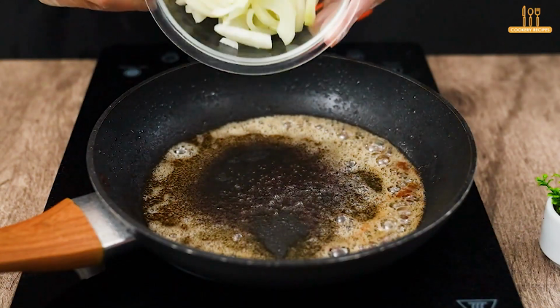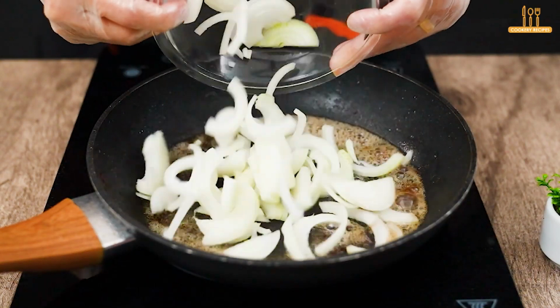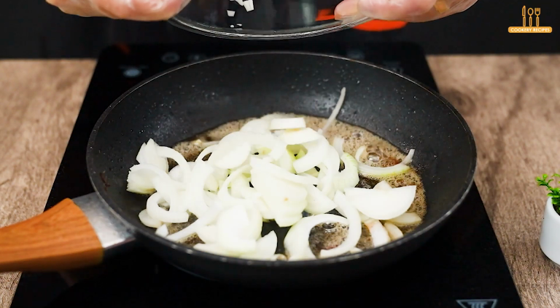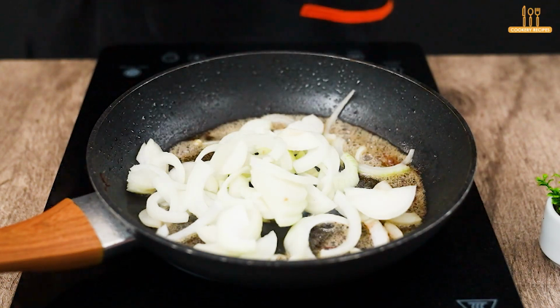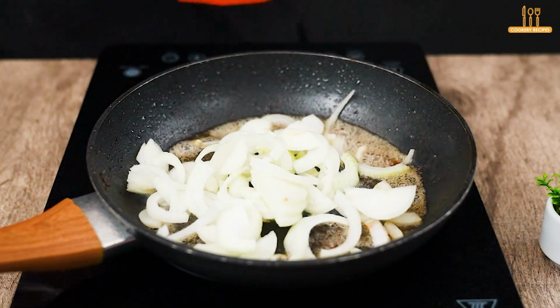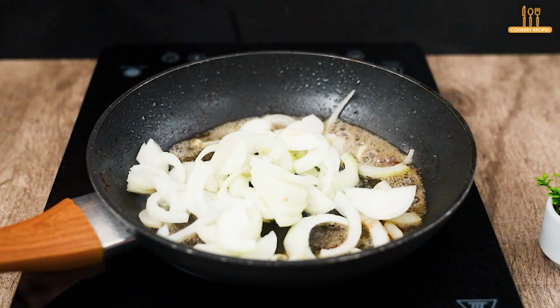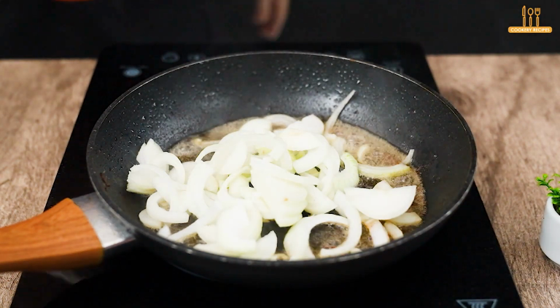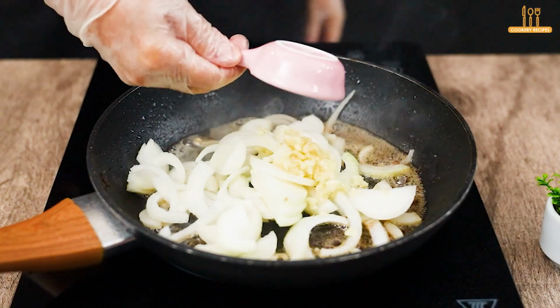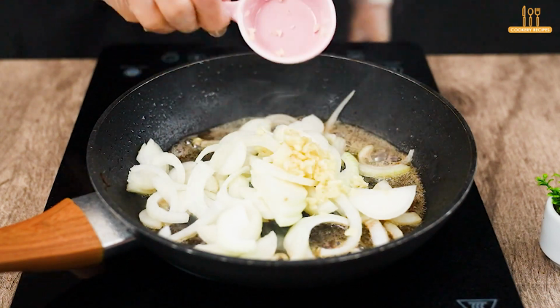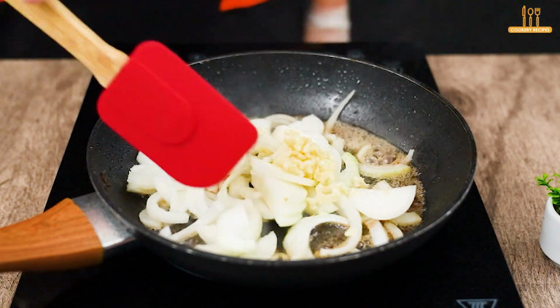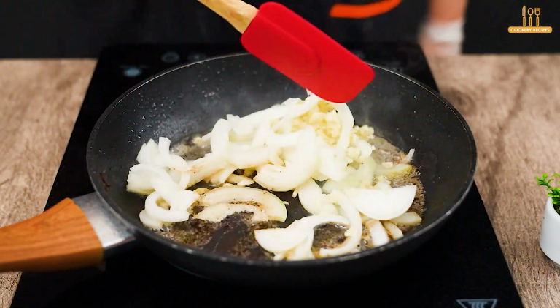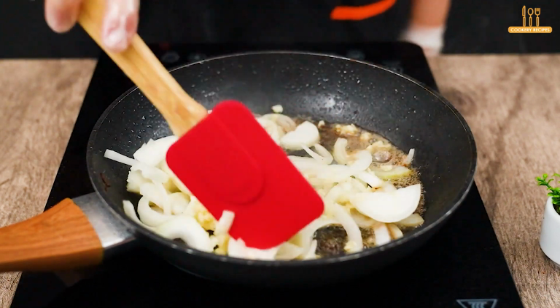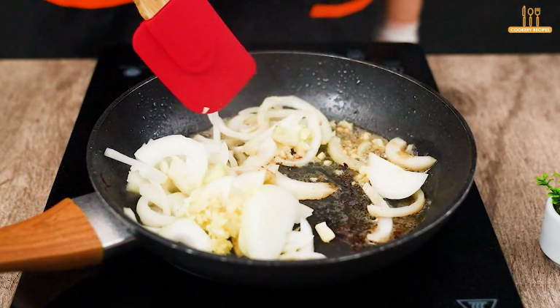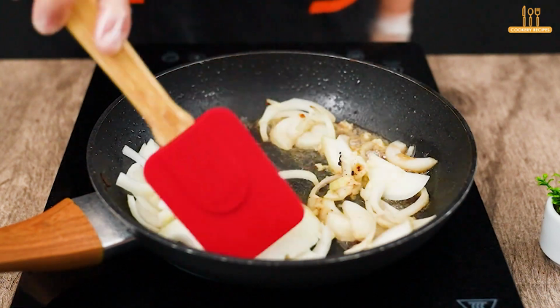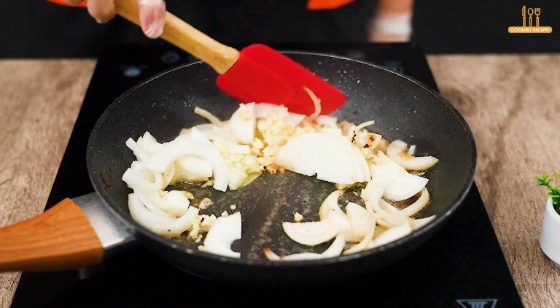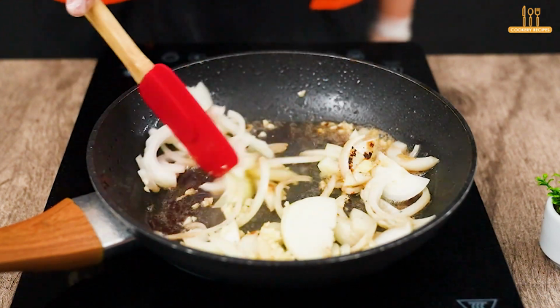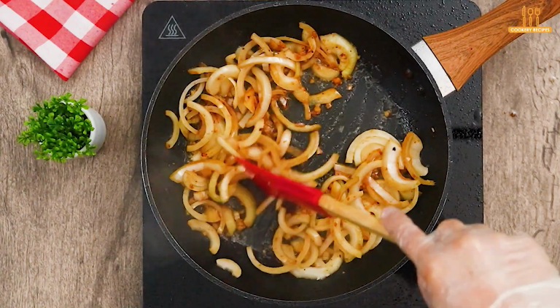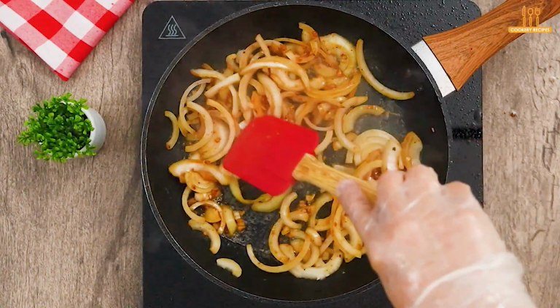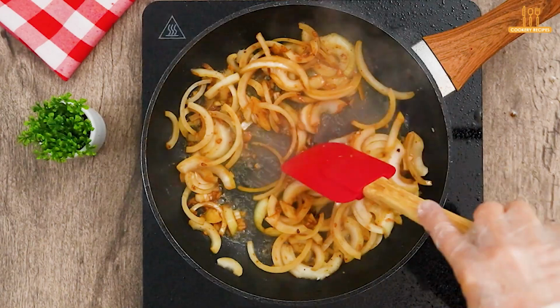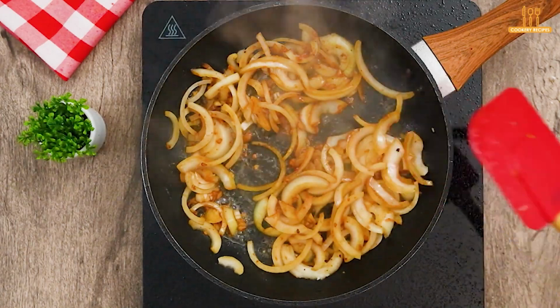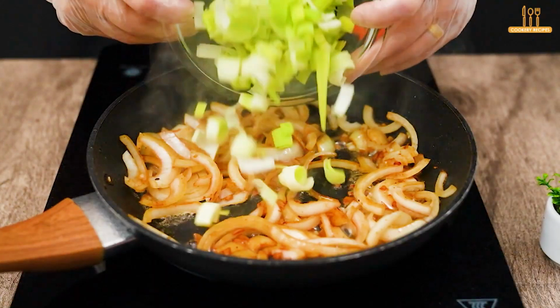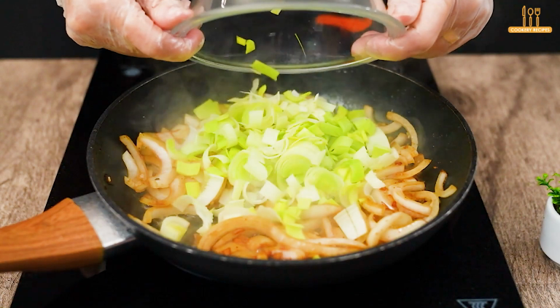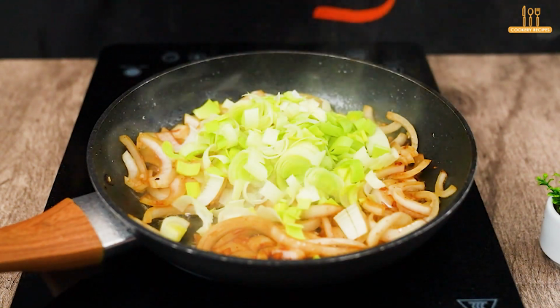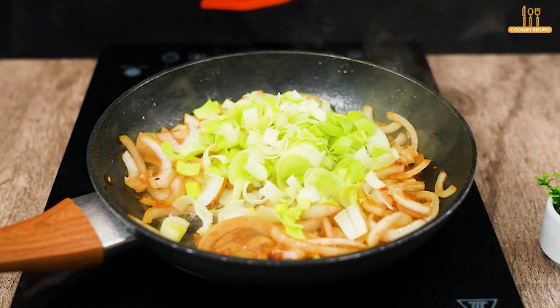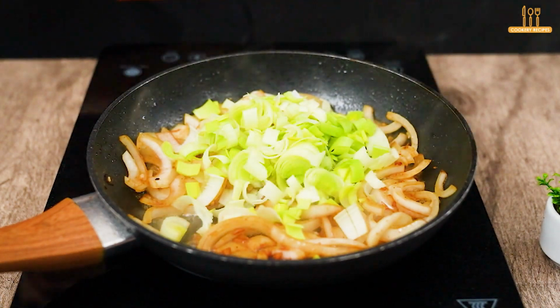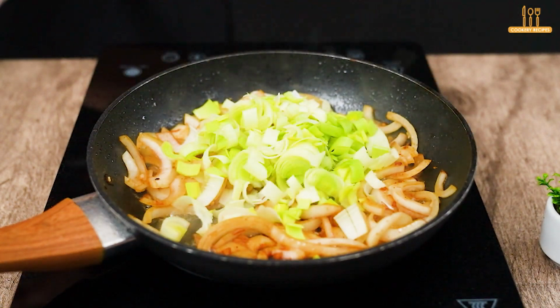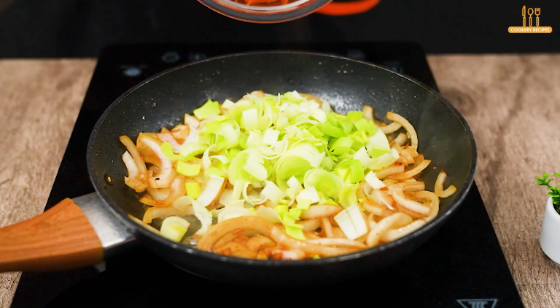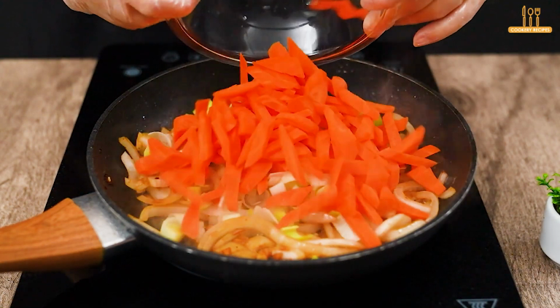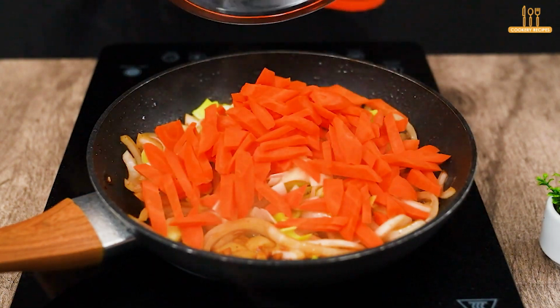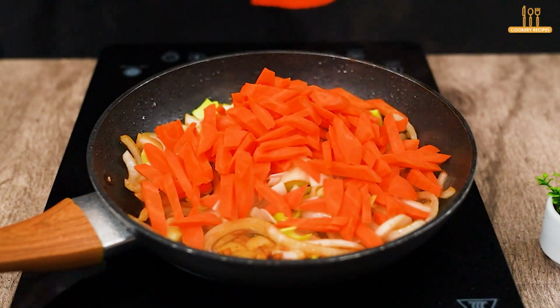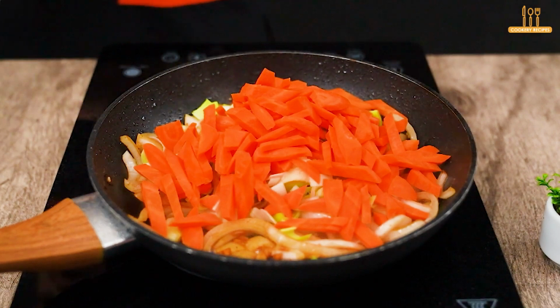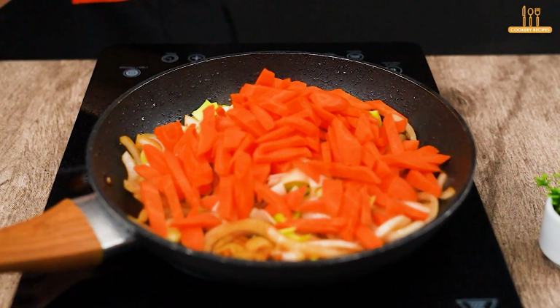Now, let's put a sliced onion to fry along with 2 minced garlic cloves. Add 100 g of celery, 2 chopped carrots, and 1 chopped tomato.